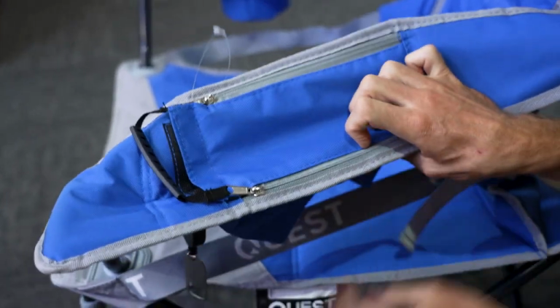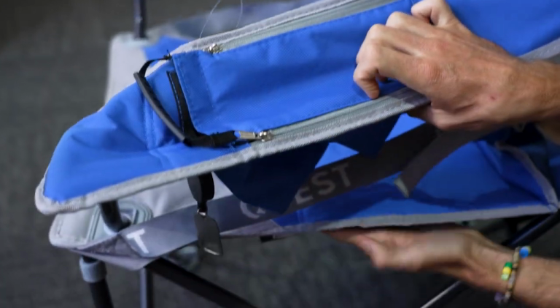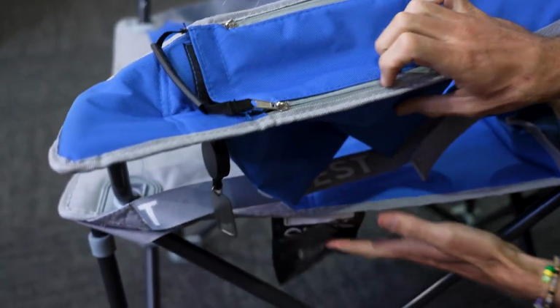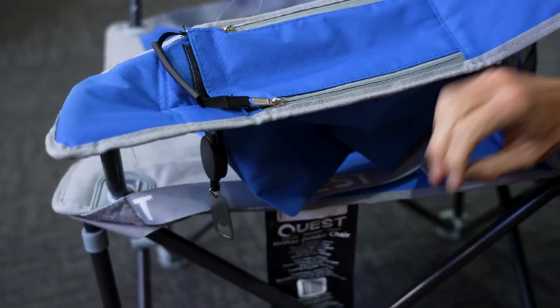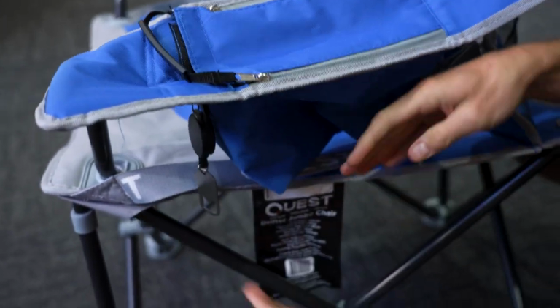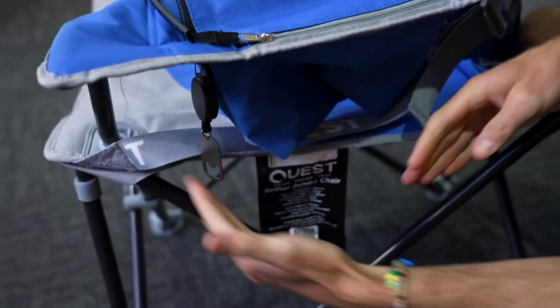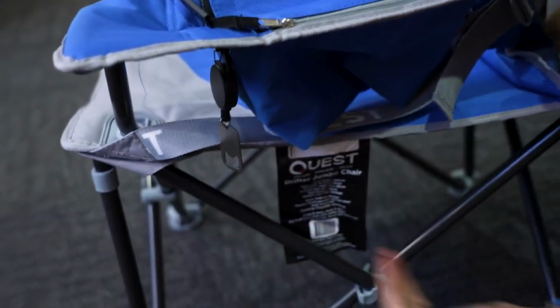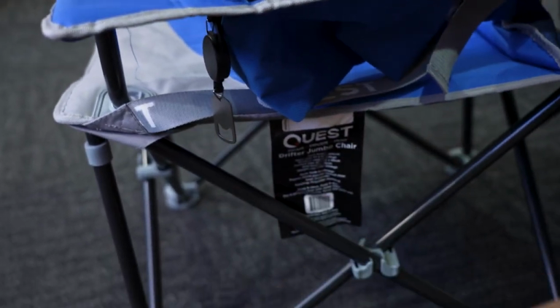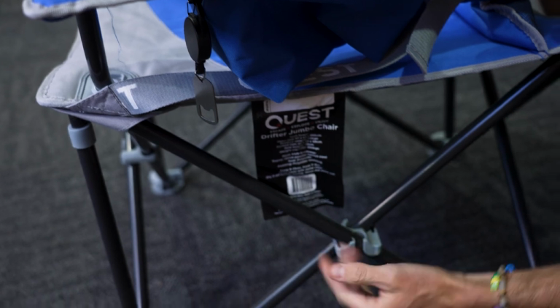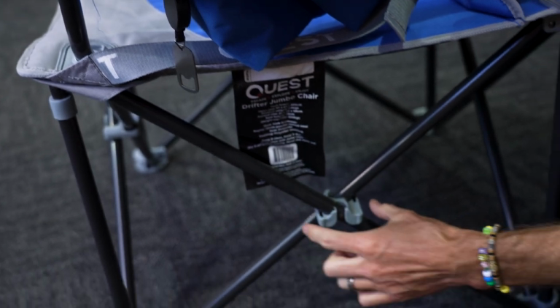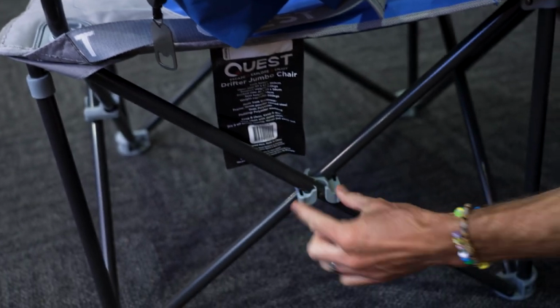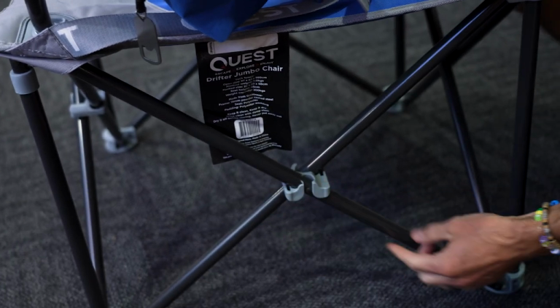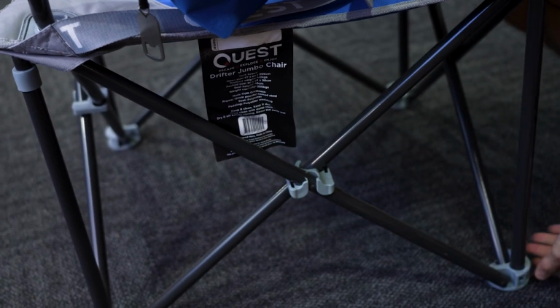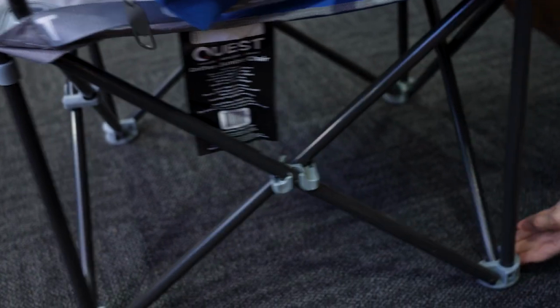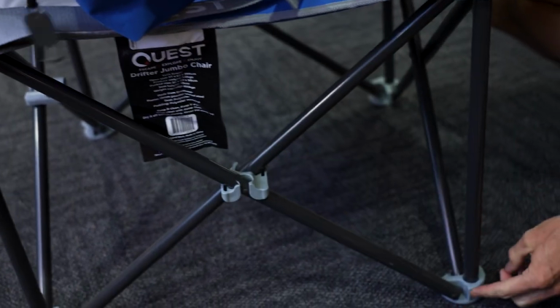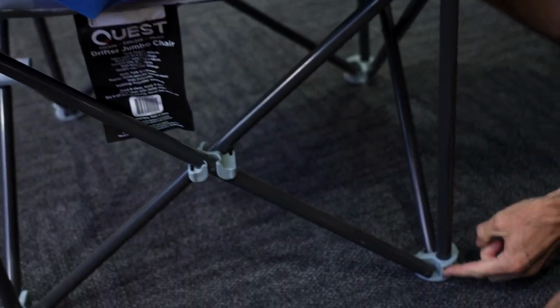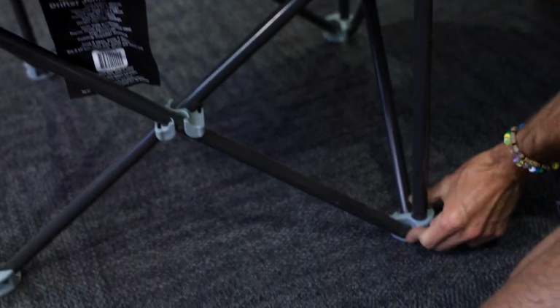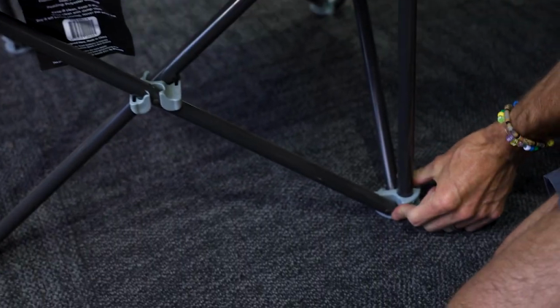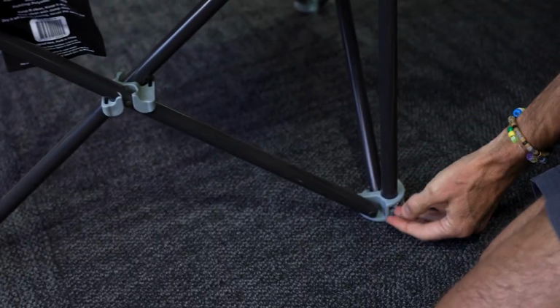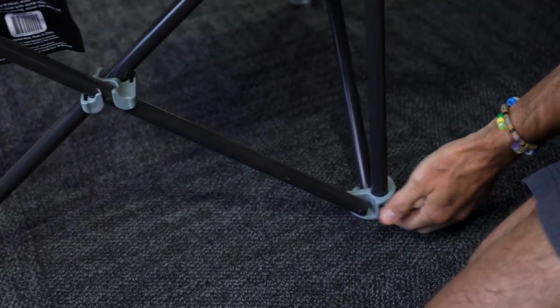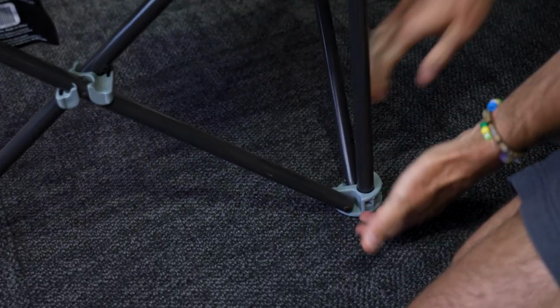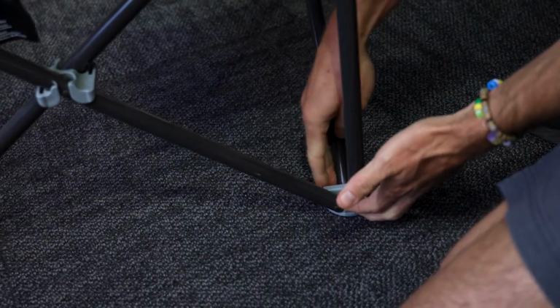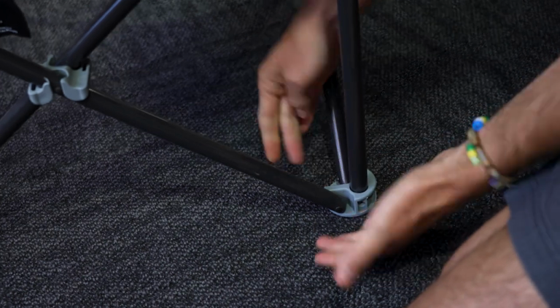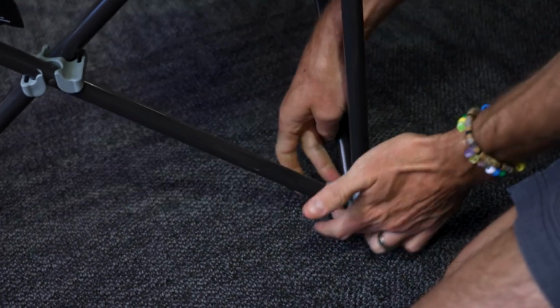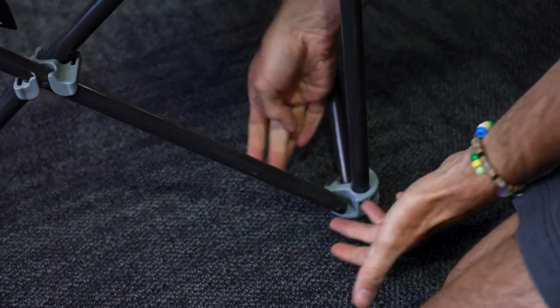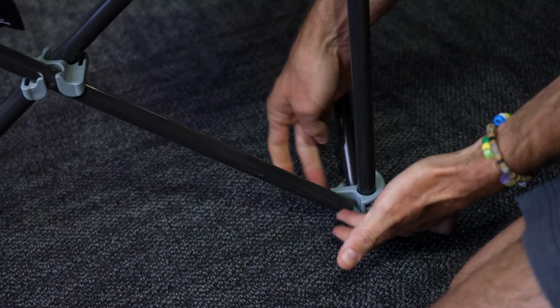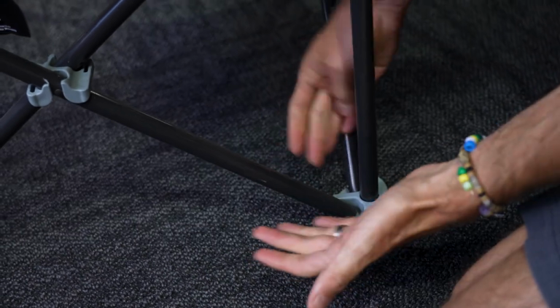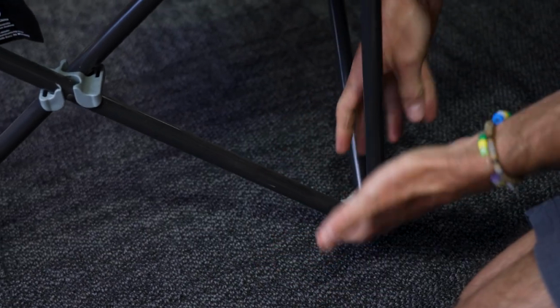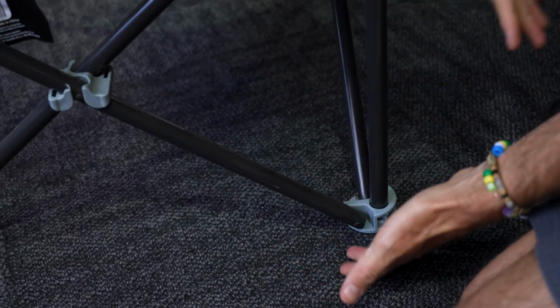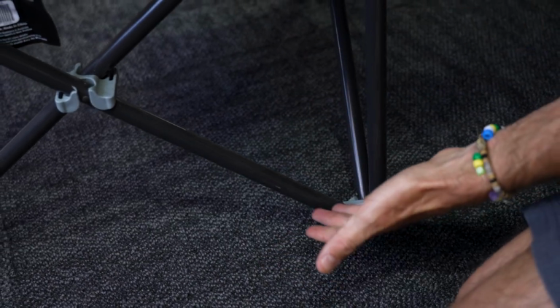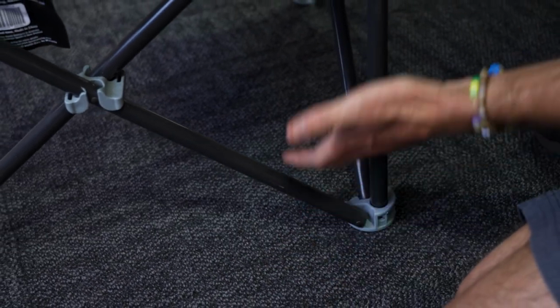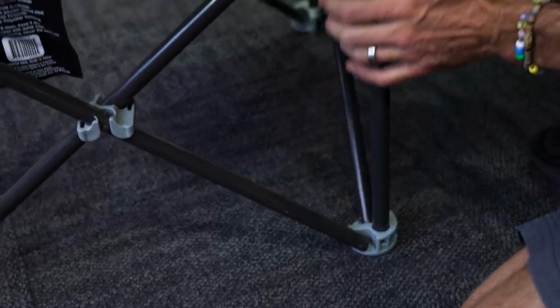You can see the frame and the nylon components, and there are nylon or plastic feet here. If something was to happen, you can replace the screws and things in these if they do deteriorate over time.